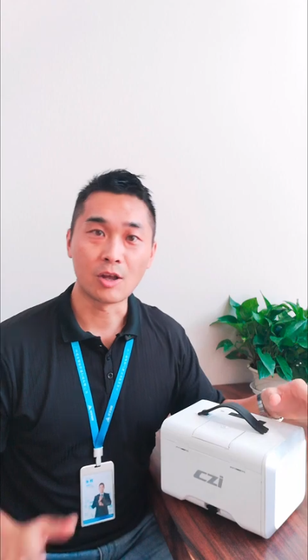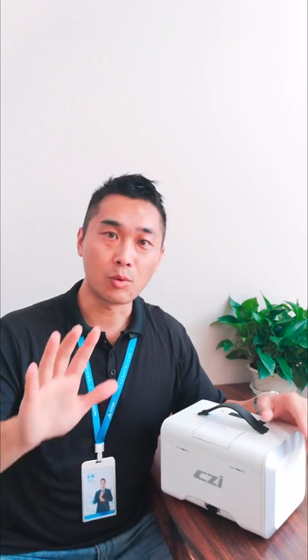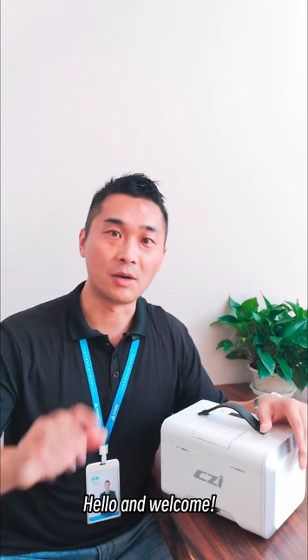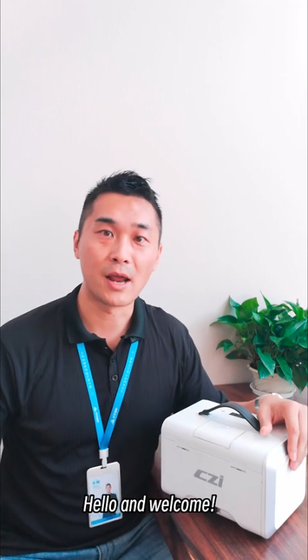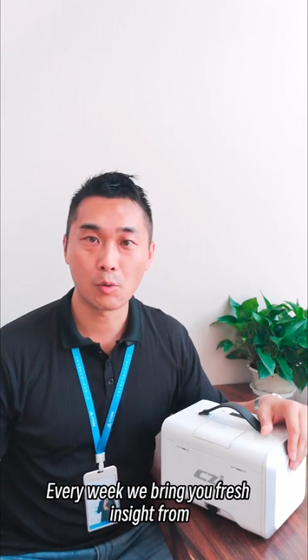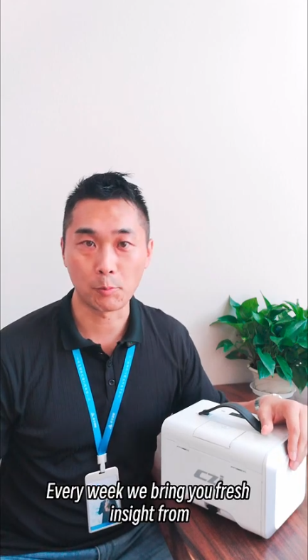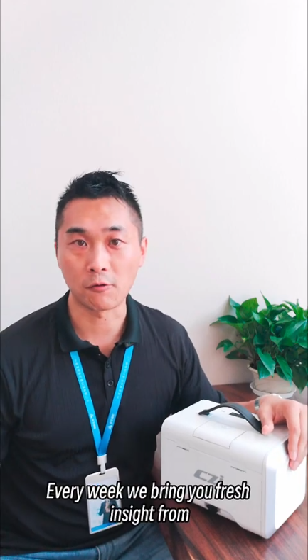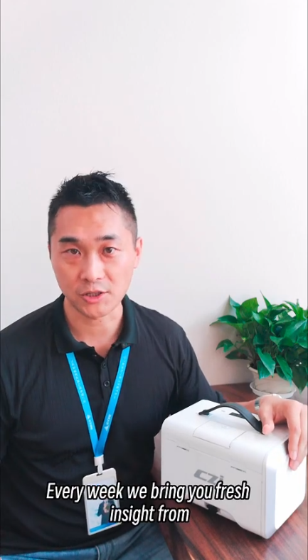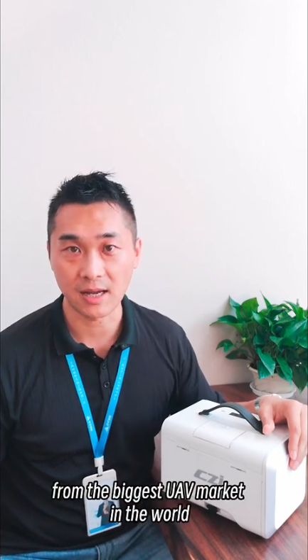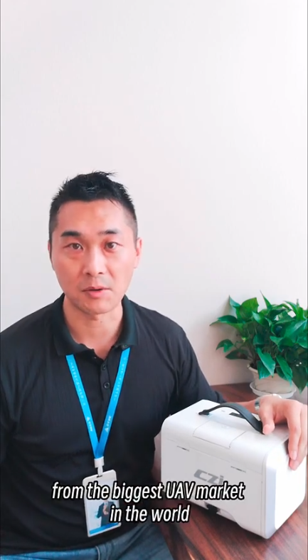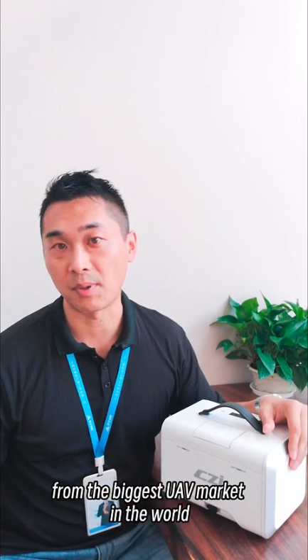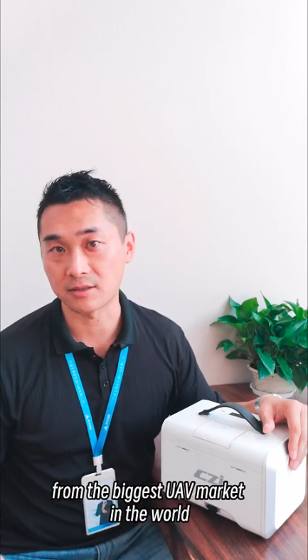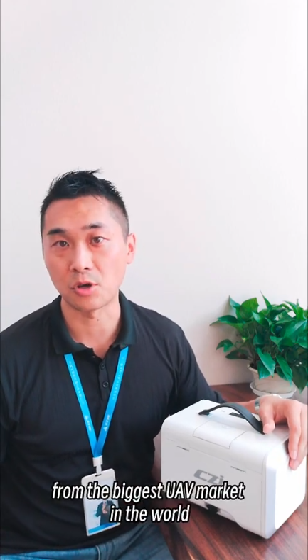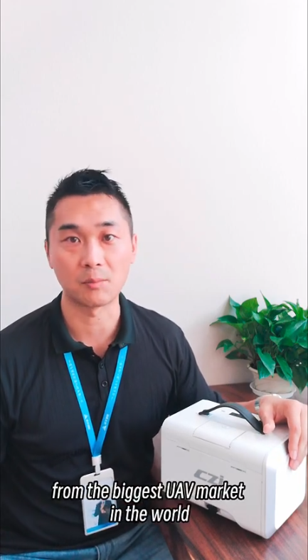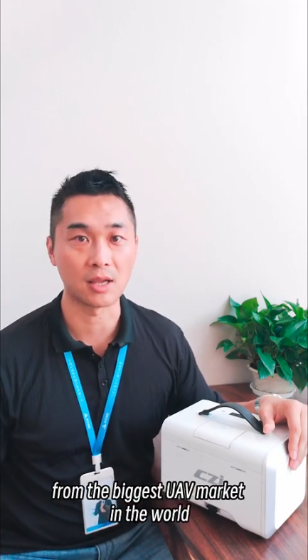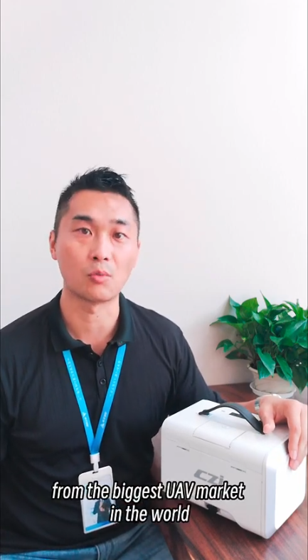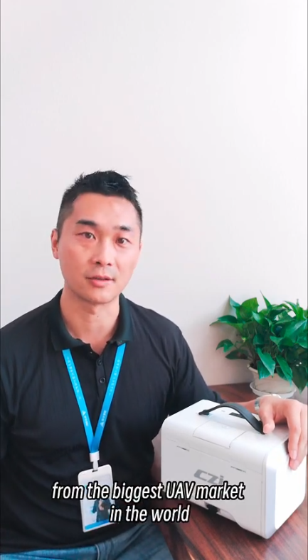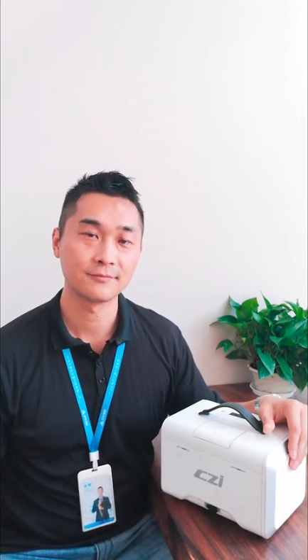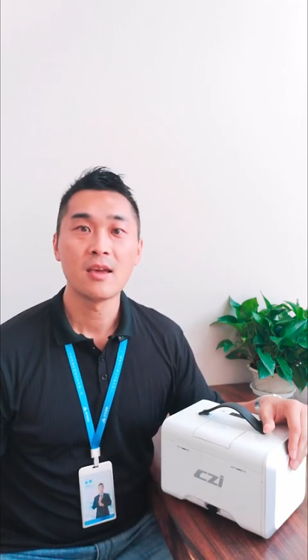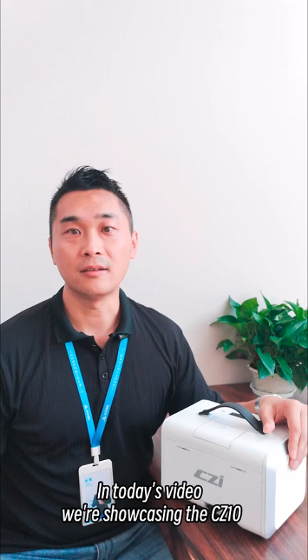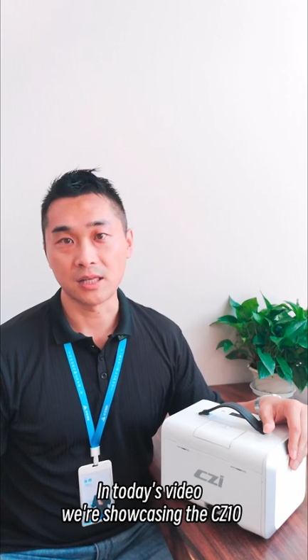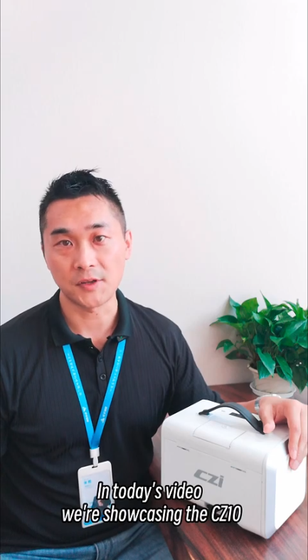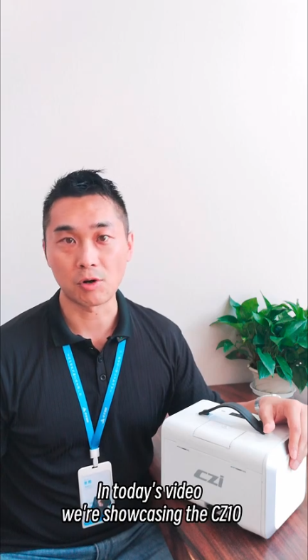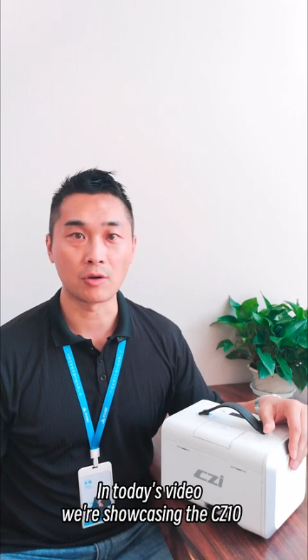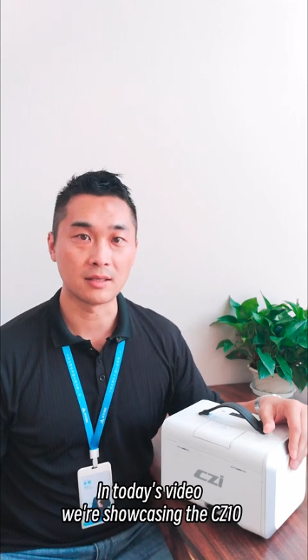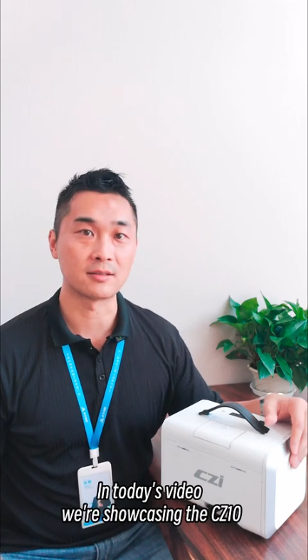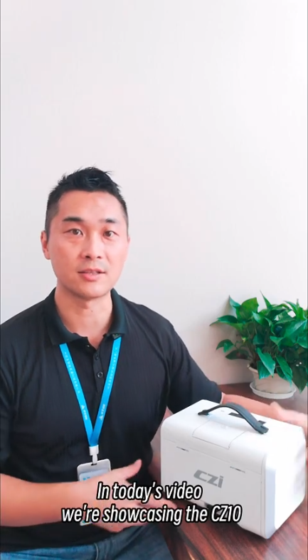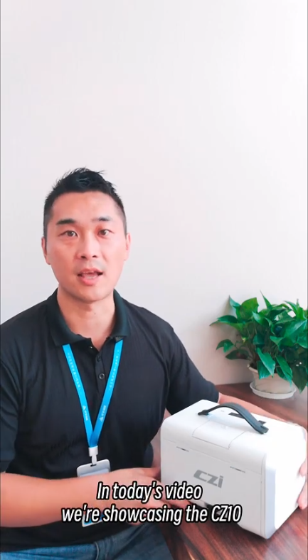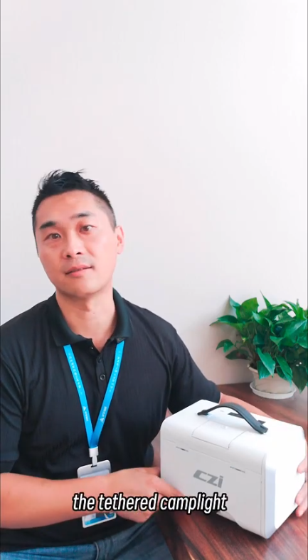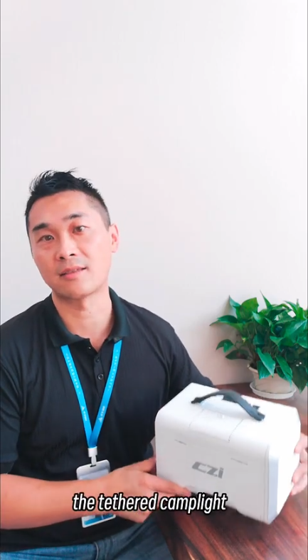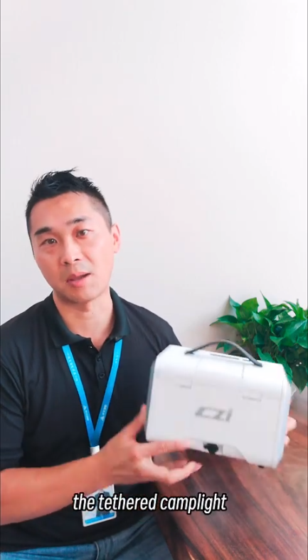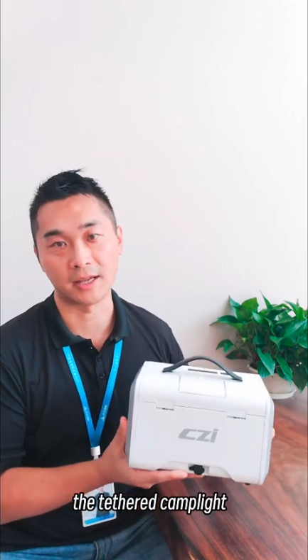Hello, welcome. Every week we bring you fresh insight from the biggest UFV market in the world. In today's video, we're showcasing the CZ-10 Tether Camp Lite.